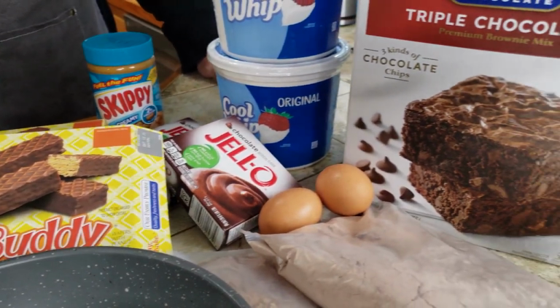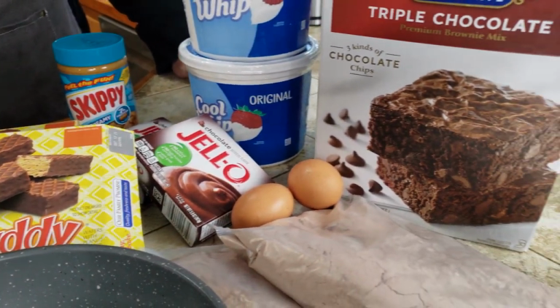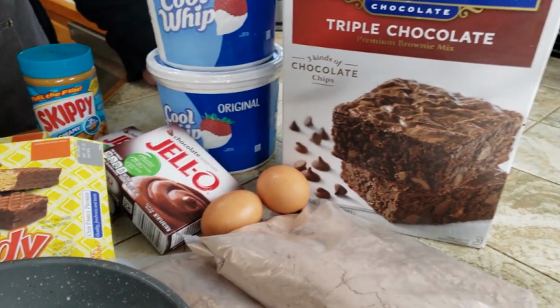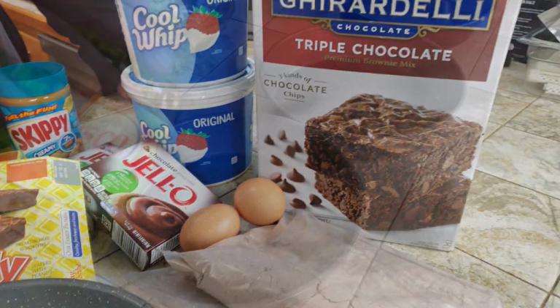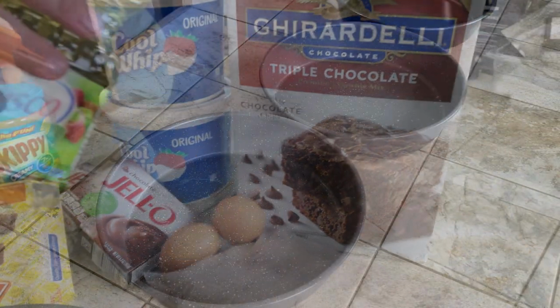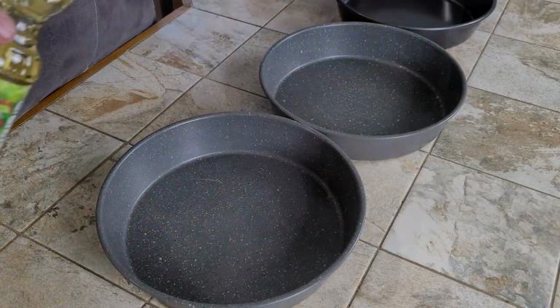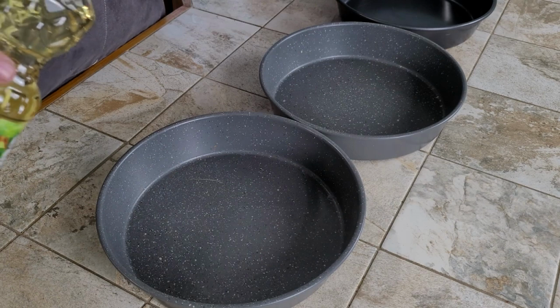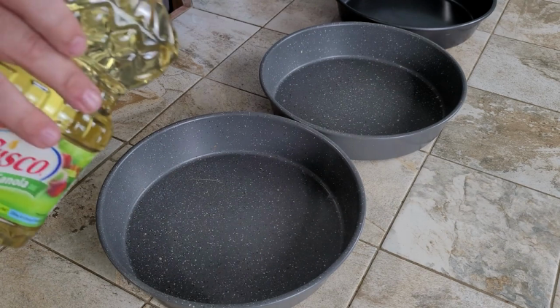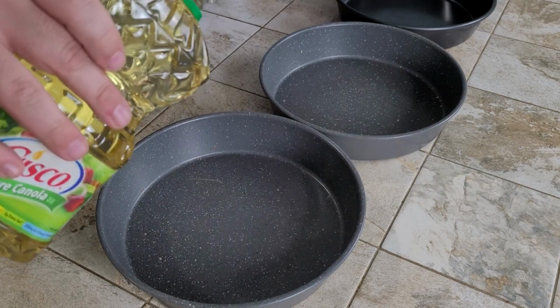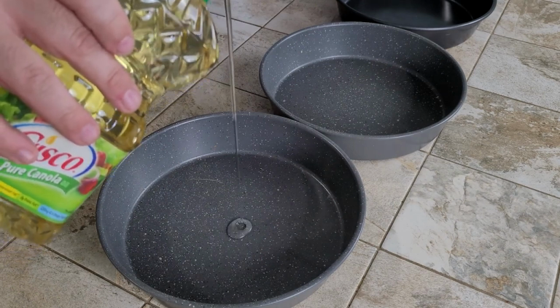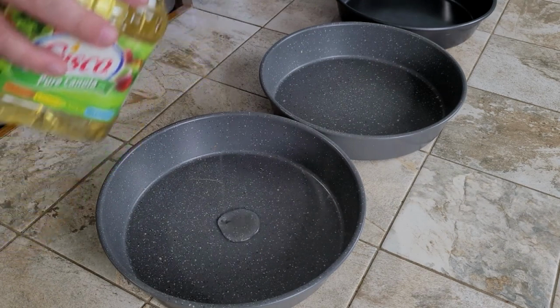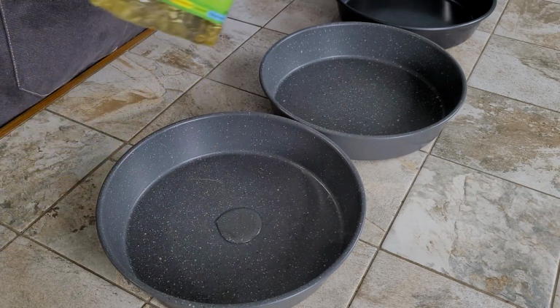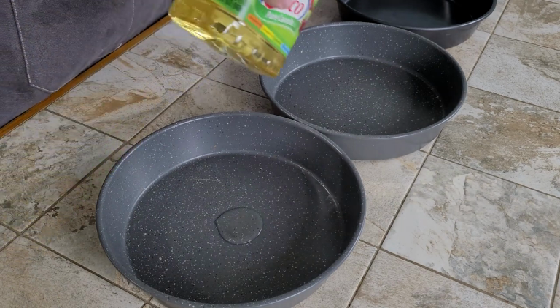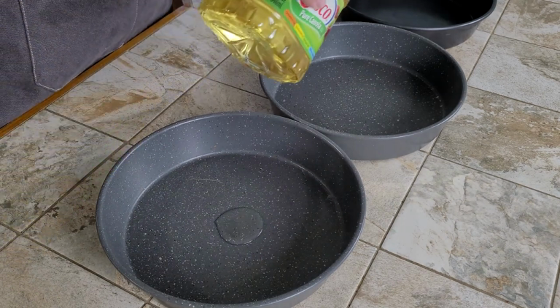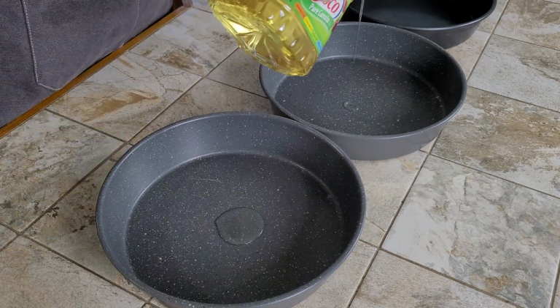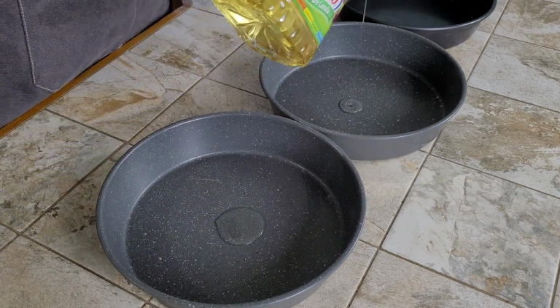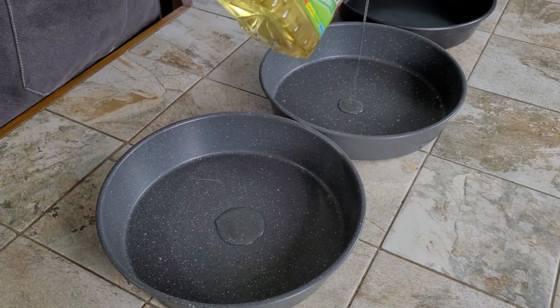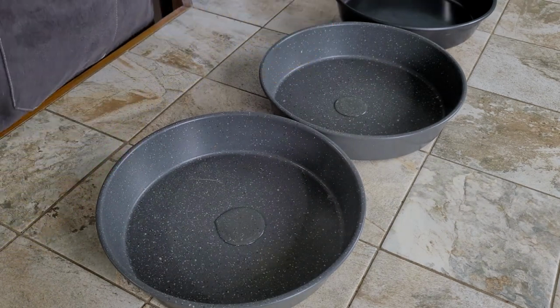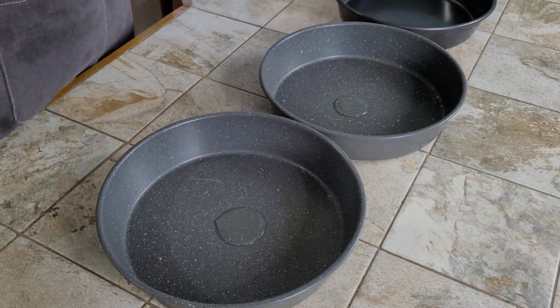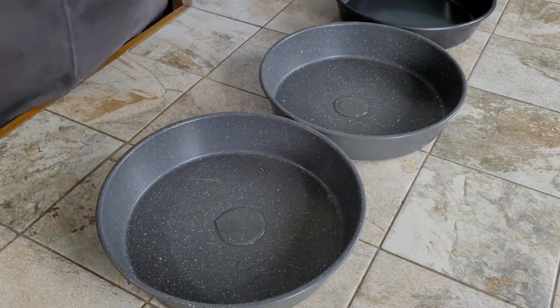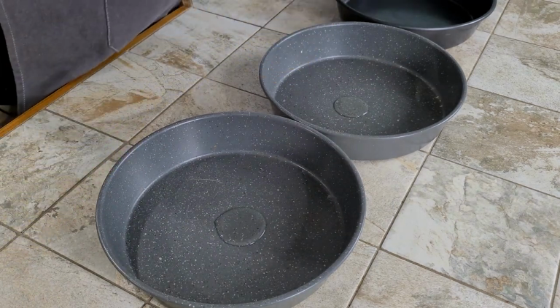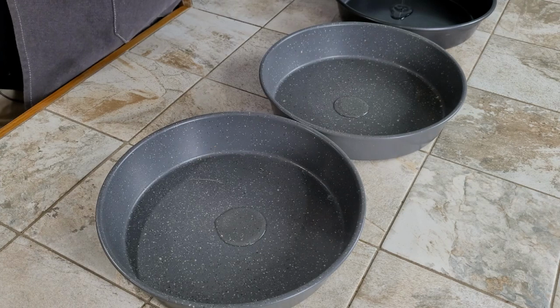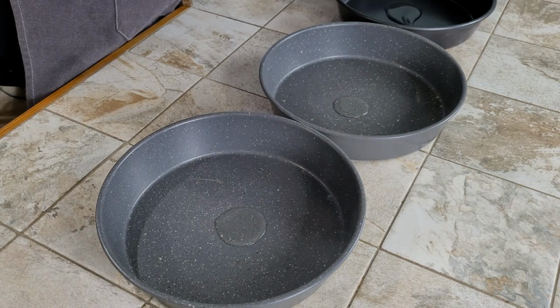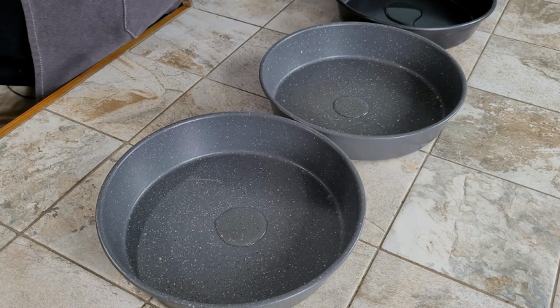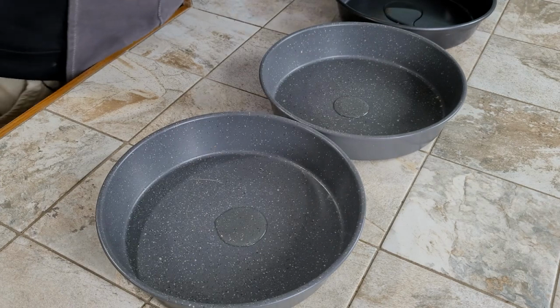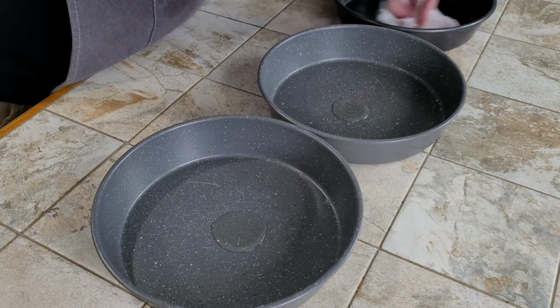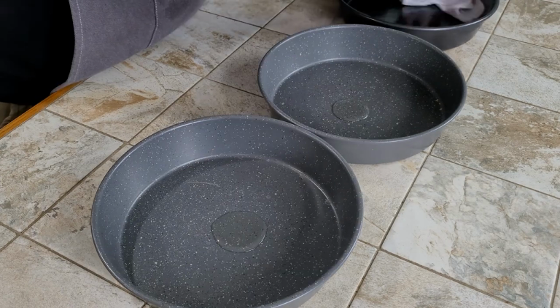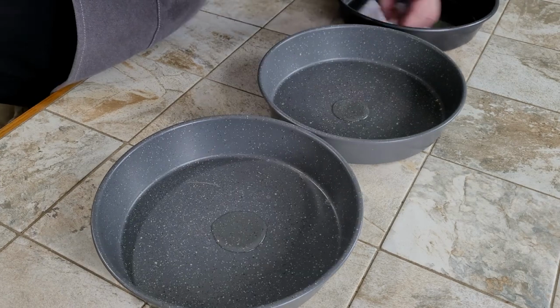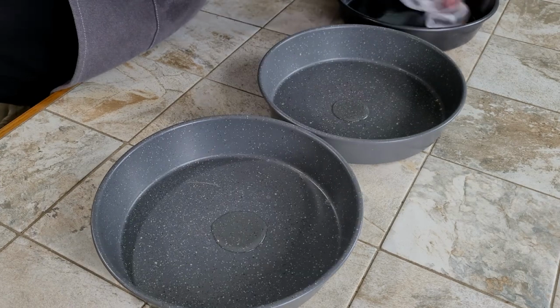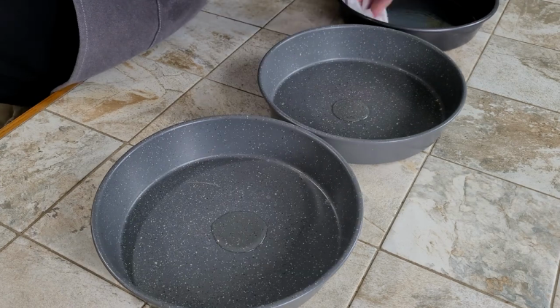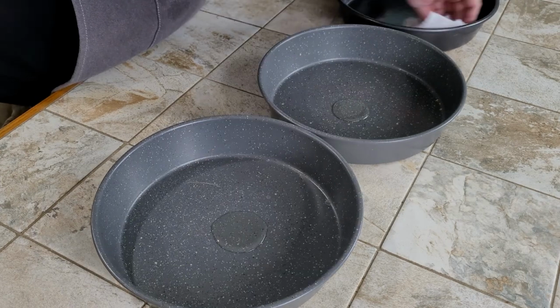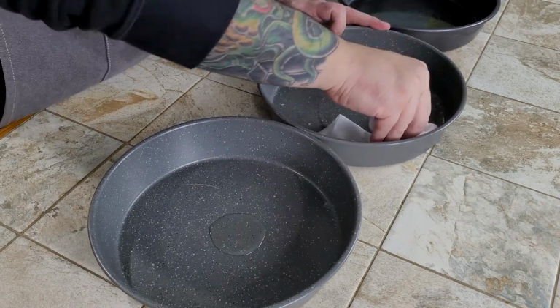We're following the box instructions on this one, so if you use a different pudding or cake mix your ingredients needed will vary. We're going to start things off by greasing and cocoa dusting three pans.